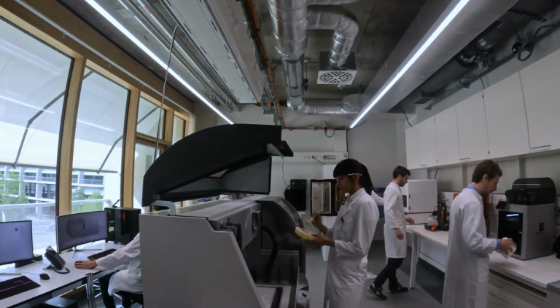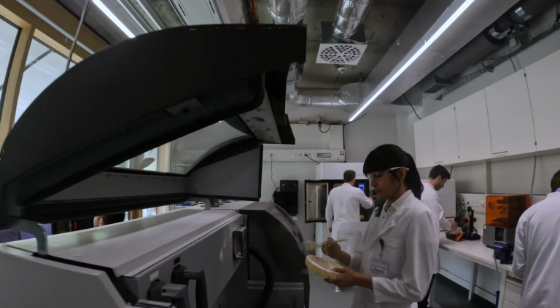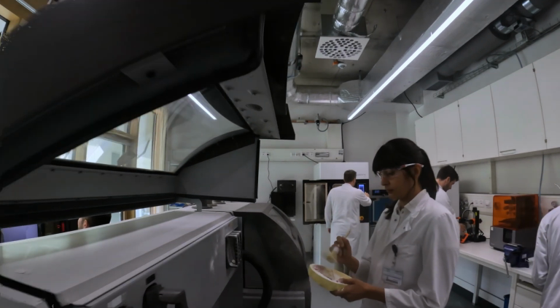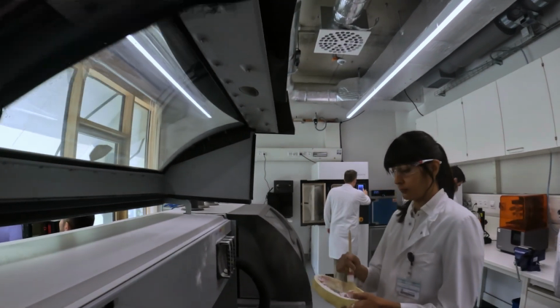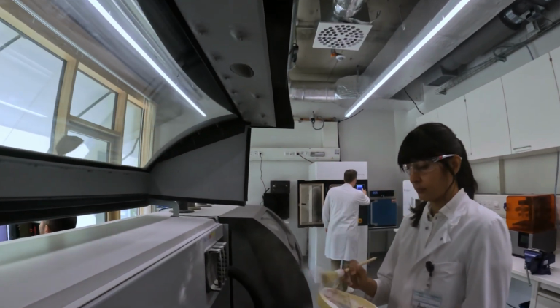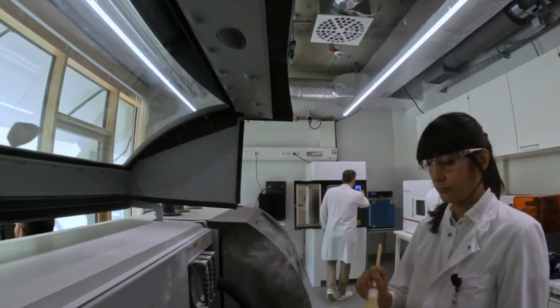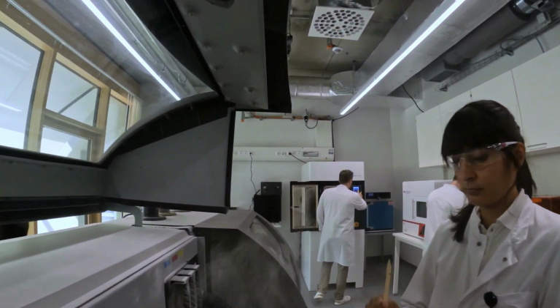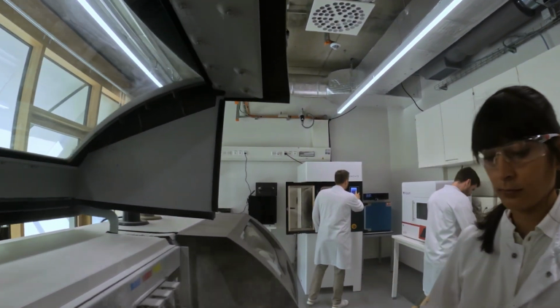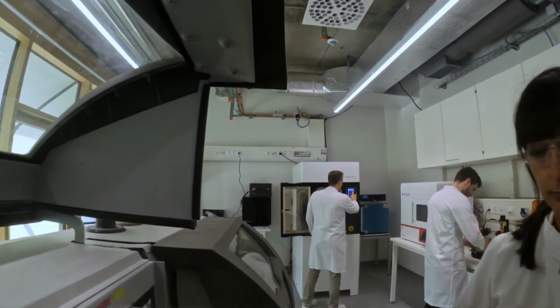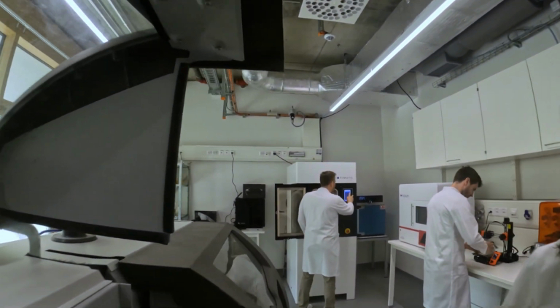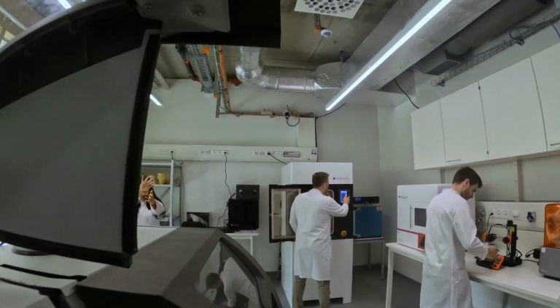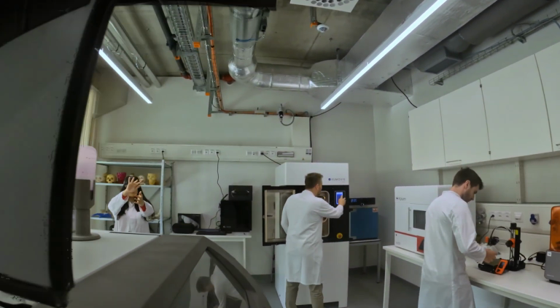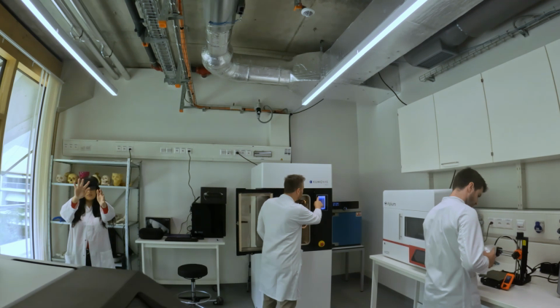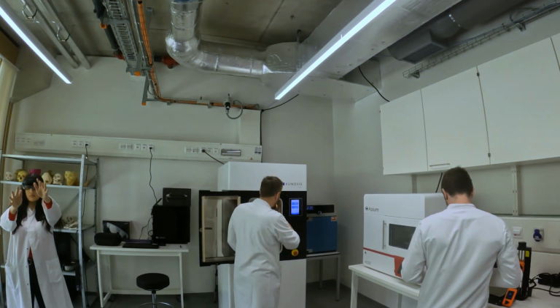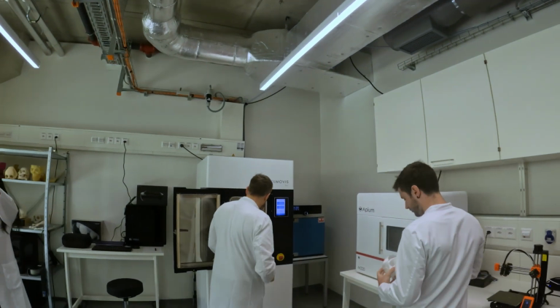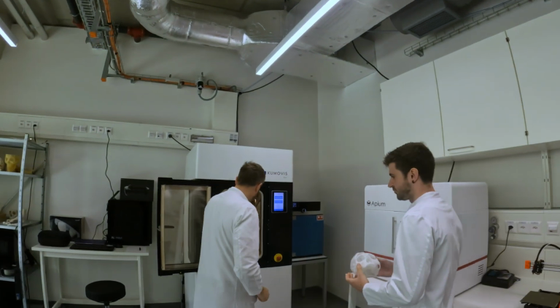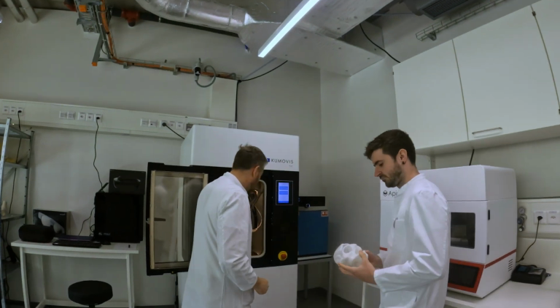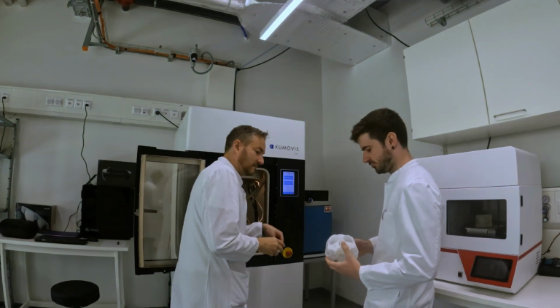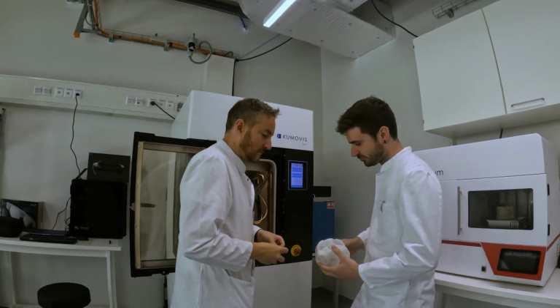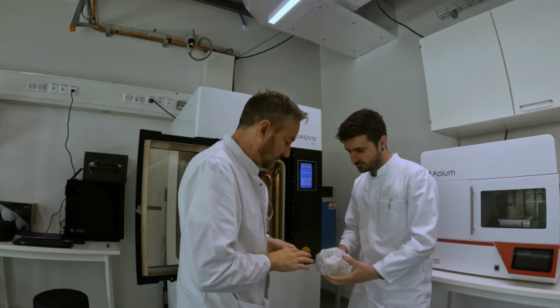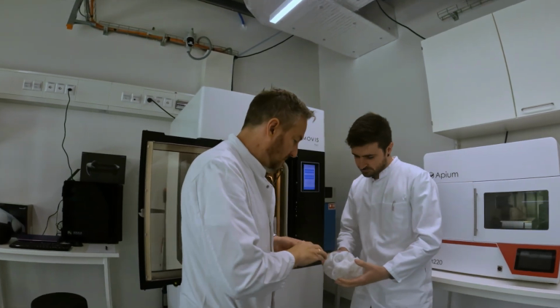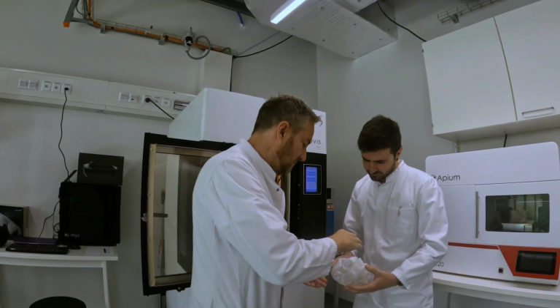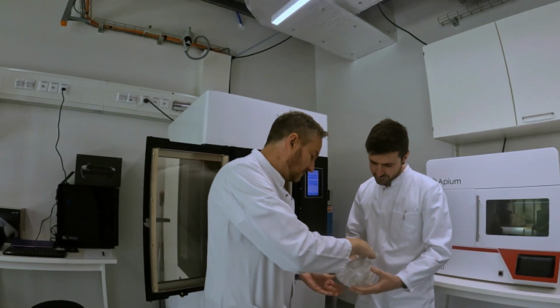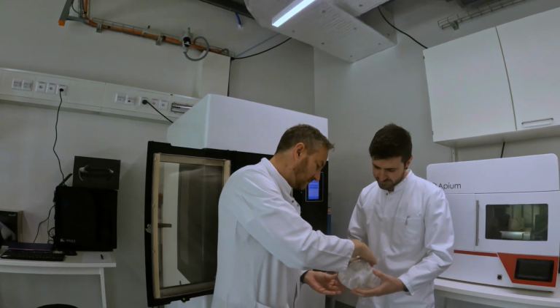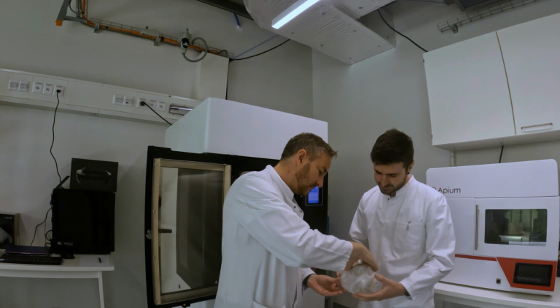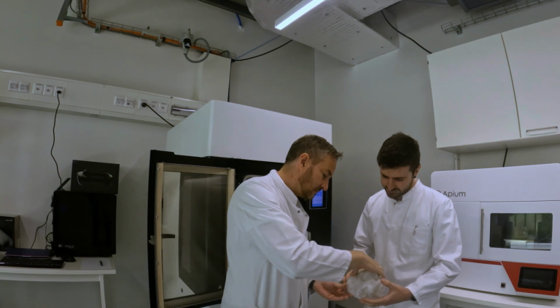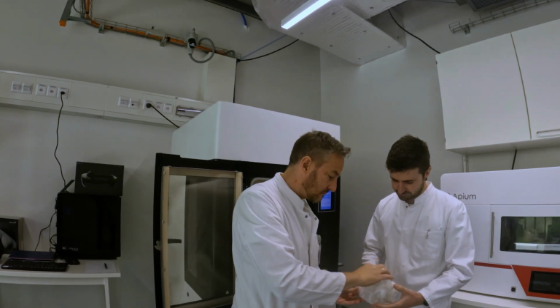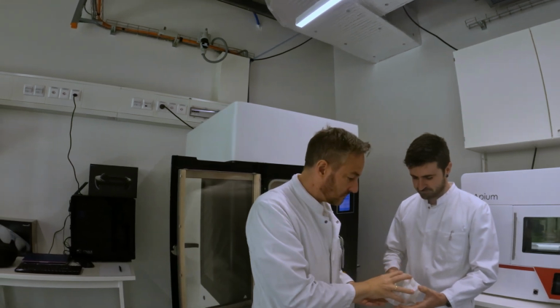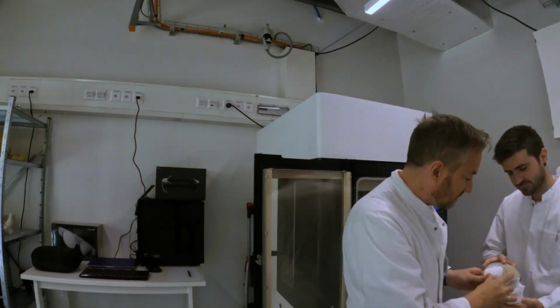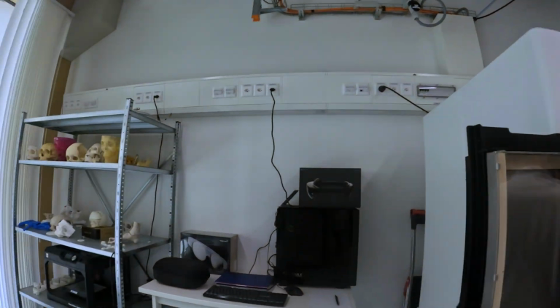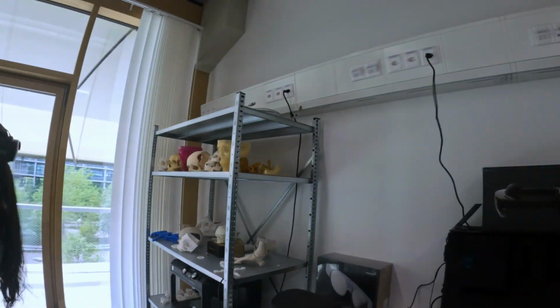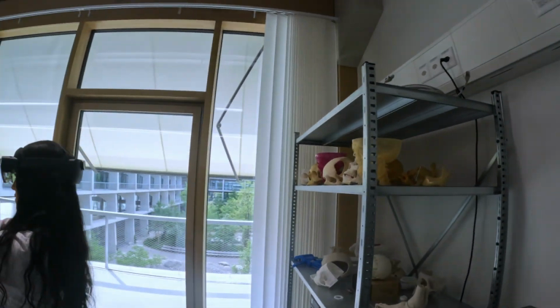Using artificial intelligence and virtual reality, researchers of the Medical Additive Manufacturing Lab are developing new approaches to designing implants and 3D printing them from patient-specific bio-inks directly at the point of care.